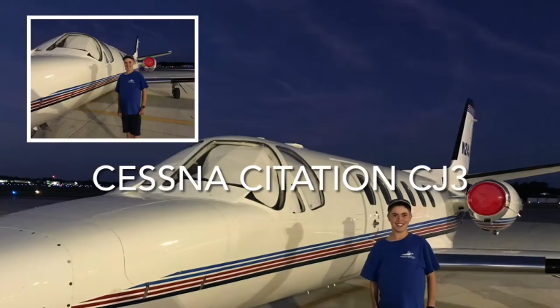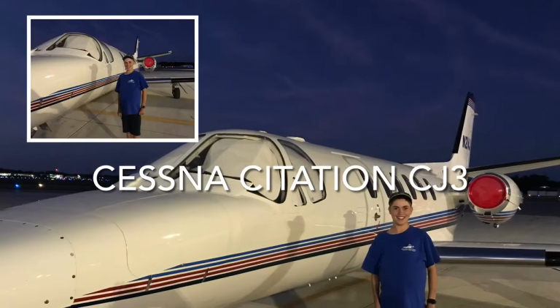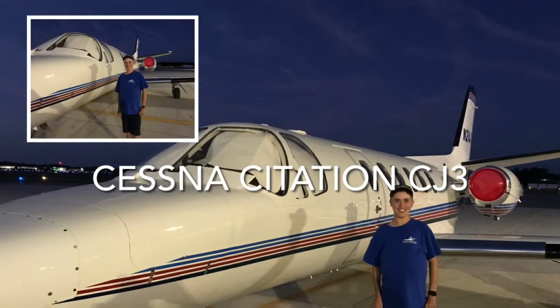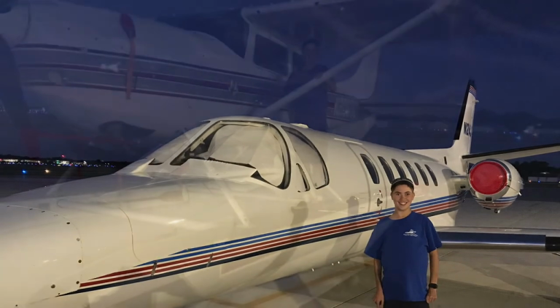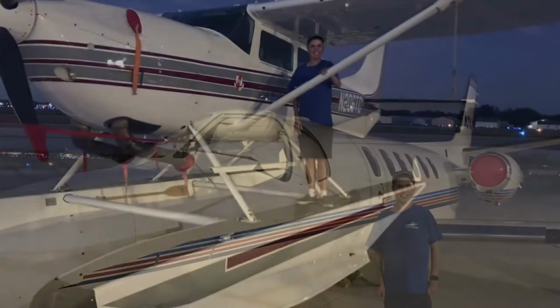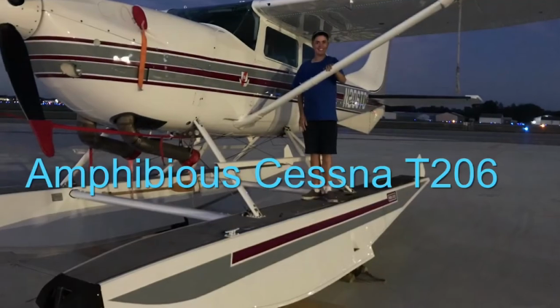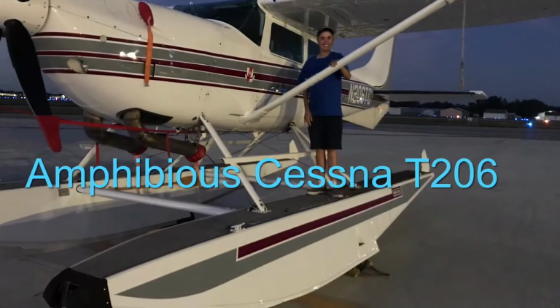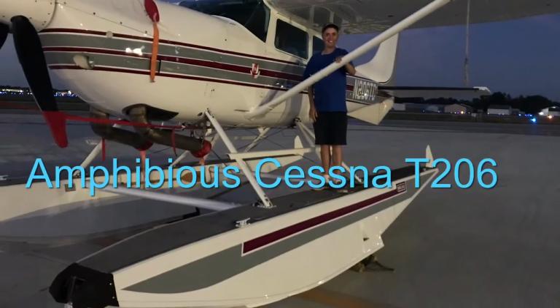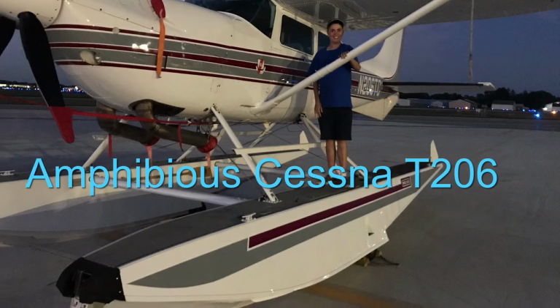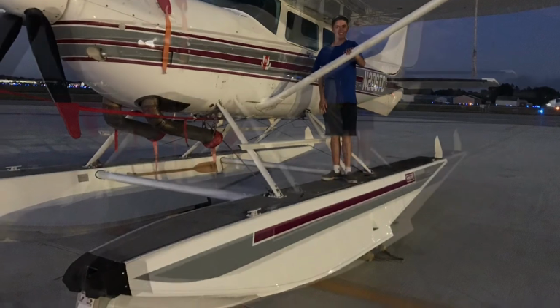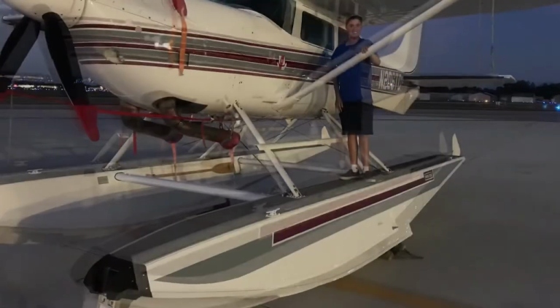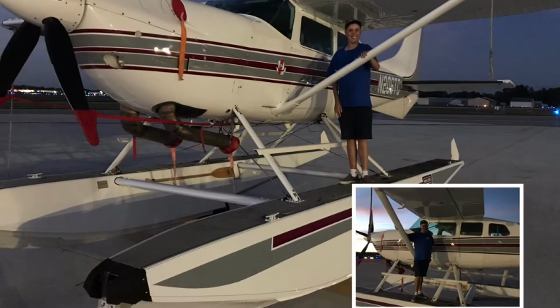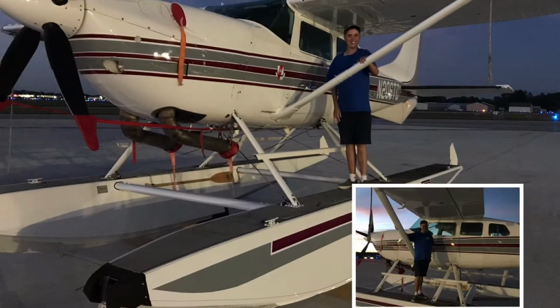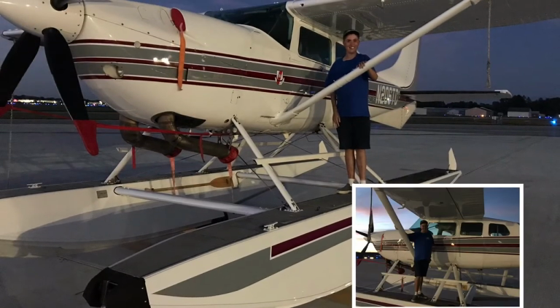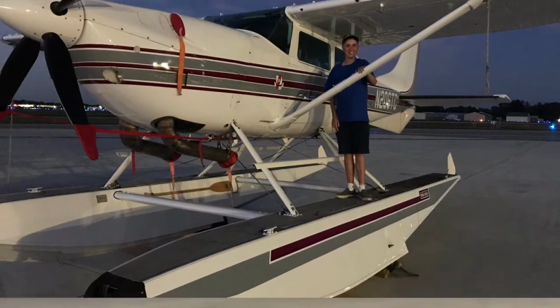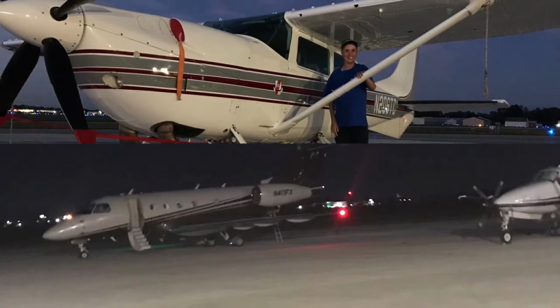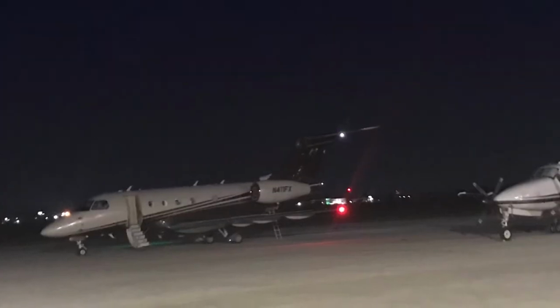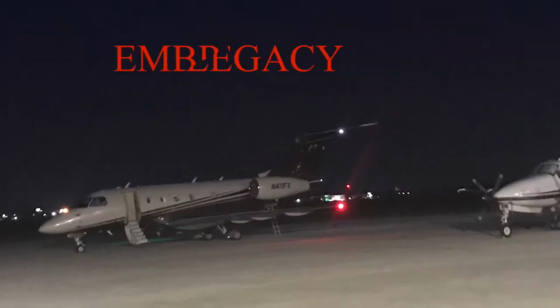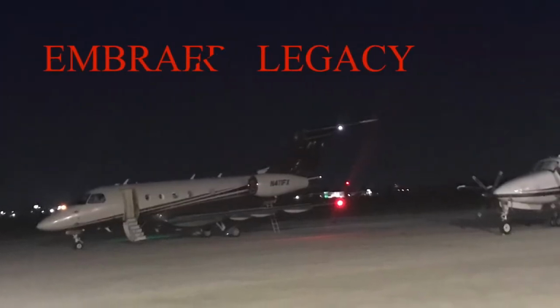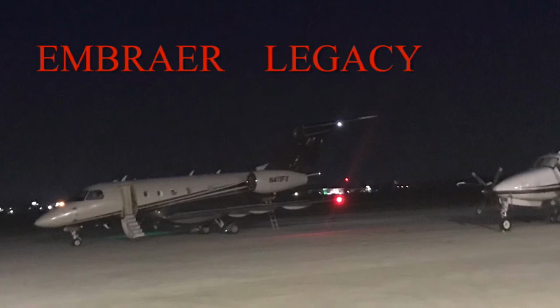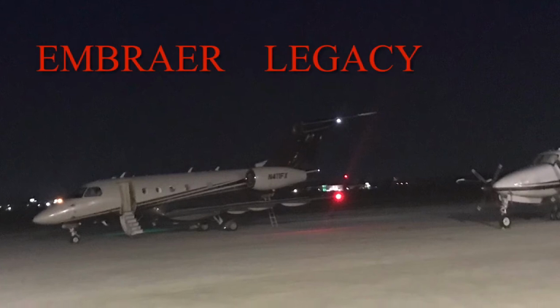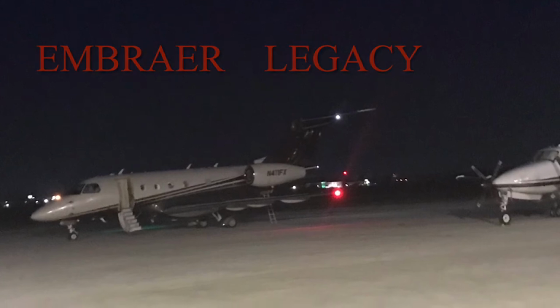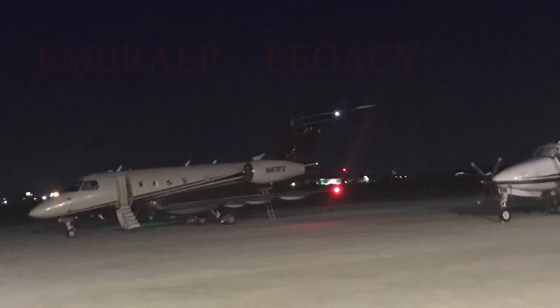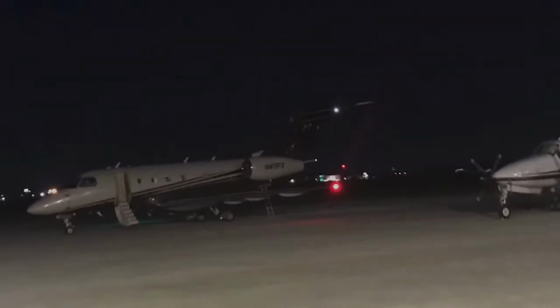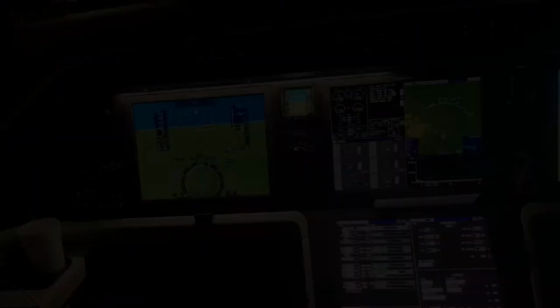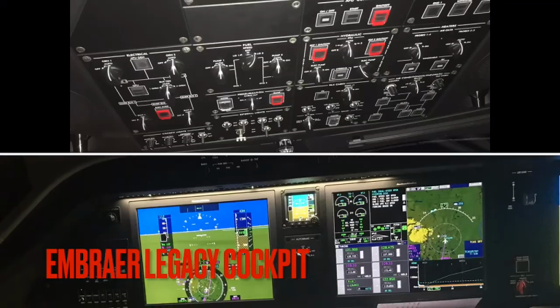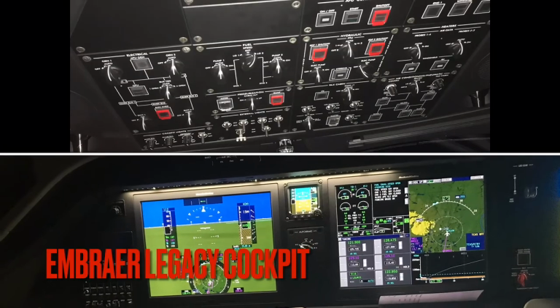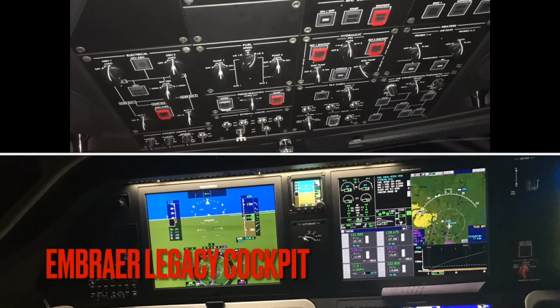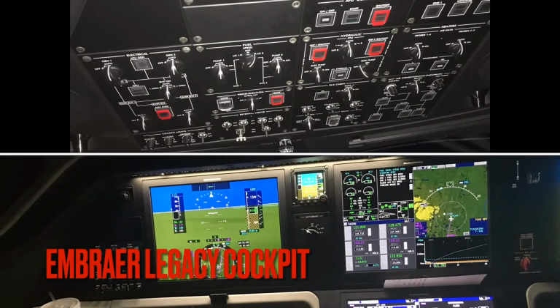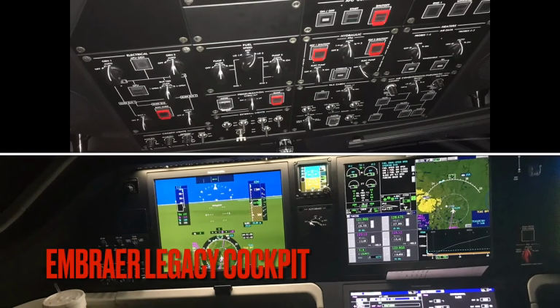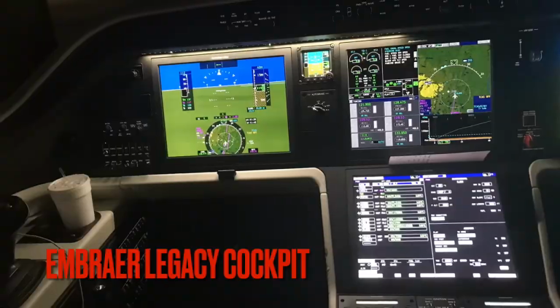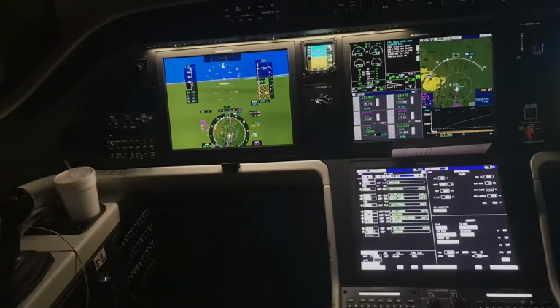Jets are also stored overnight, waiting for flights to depart in the morning, like this Cessna and the Citation jet you saw earlier. And occasionally, charter jets like this Embraer Legacy of Flexjet wait to pick up their evening passengers.